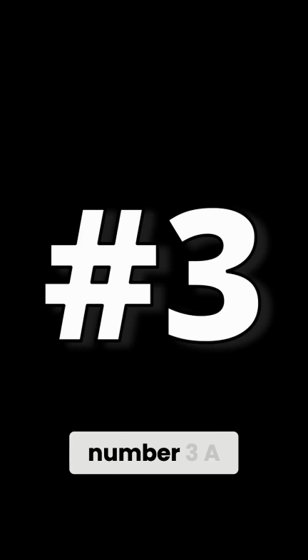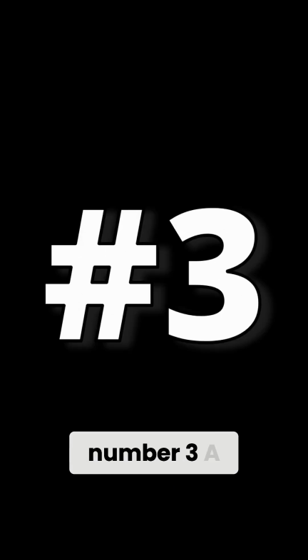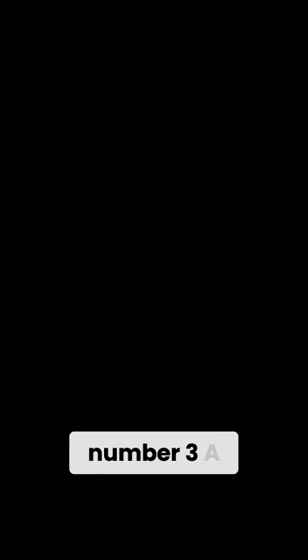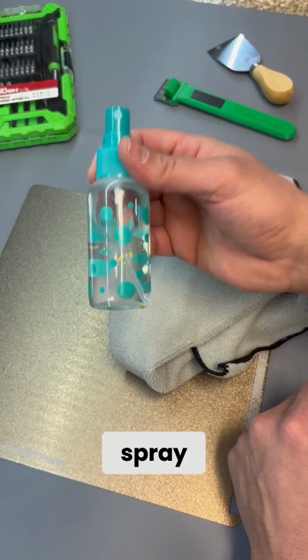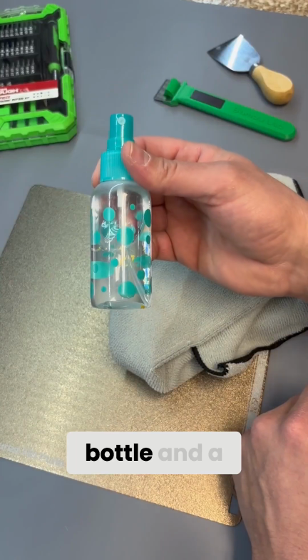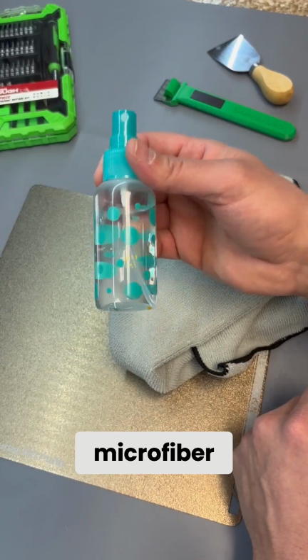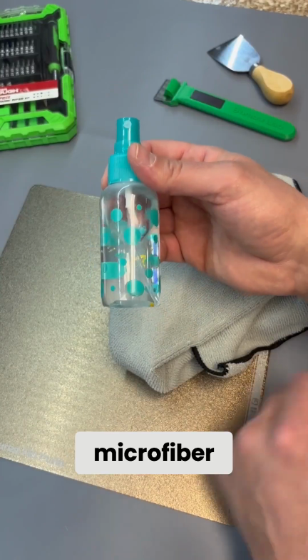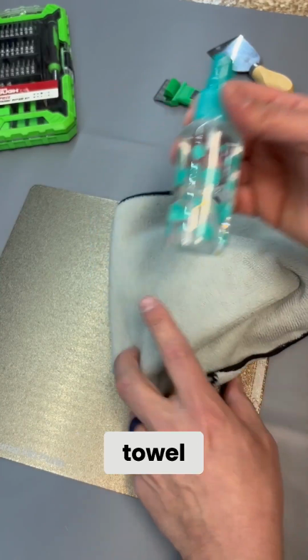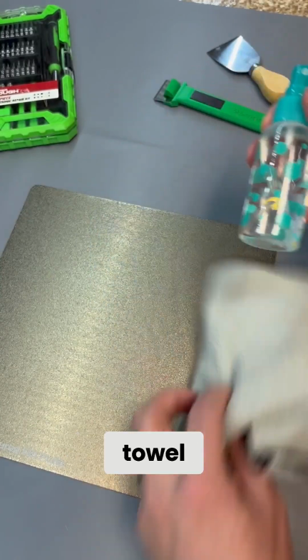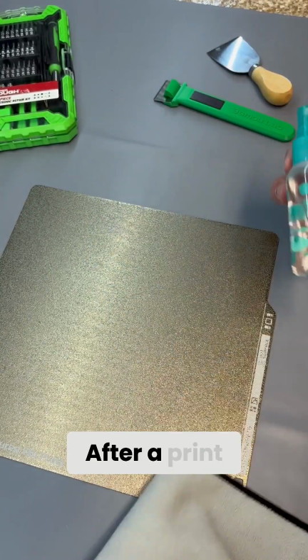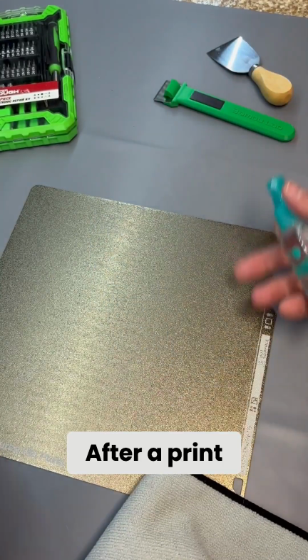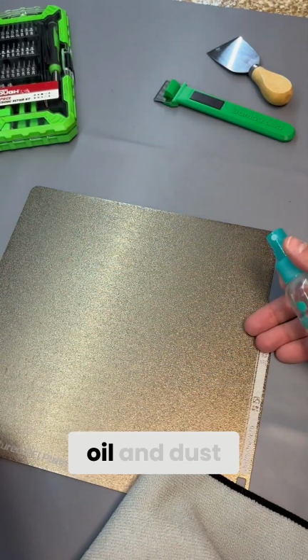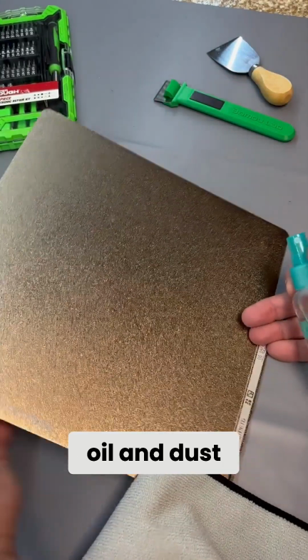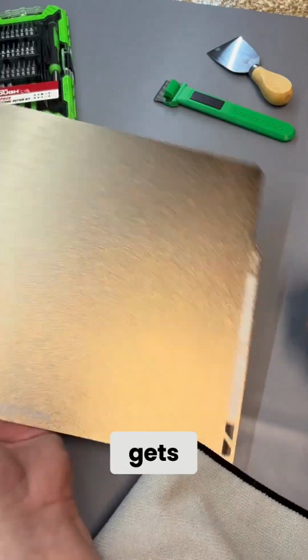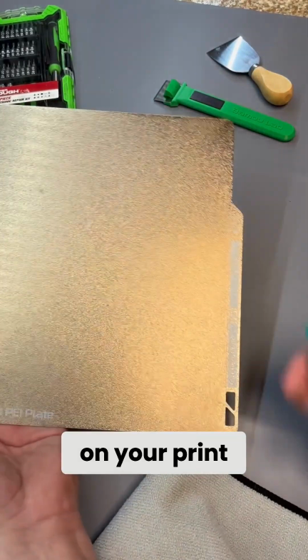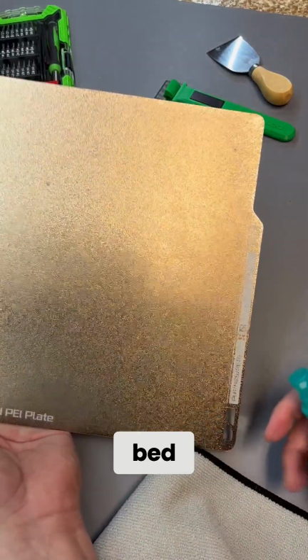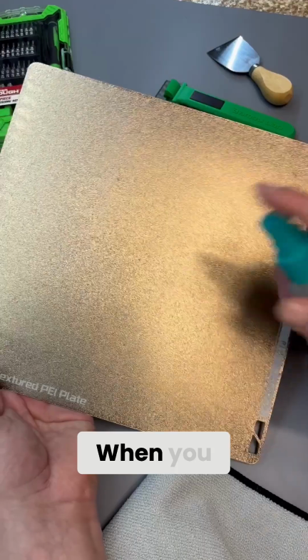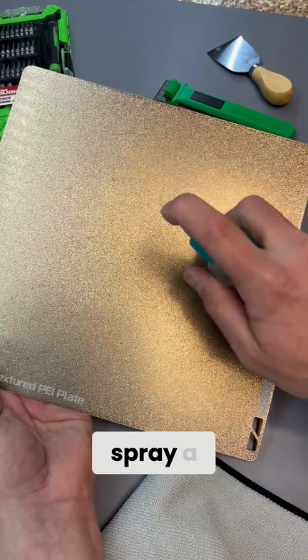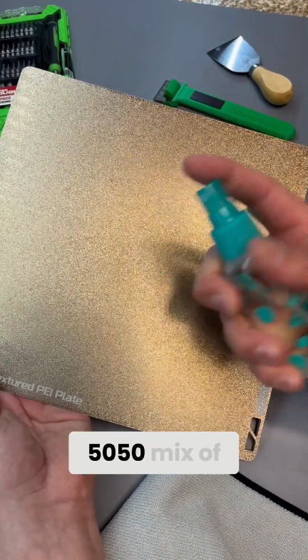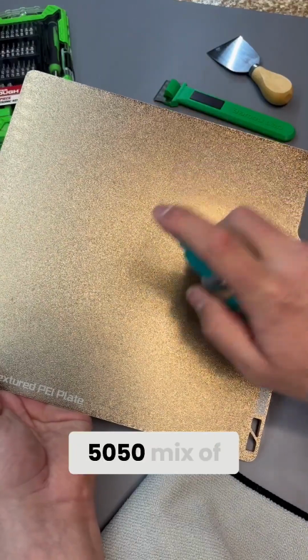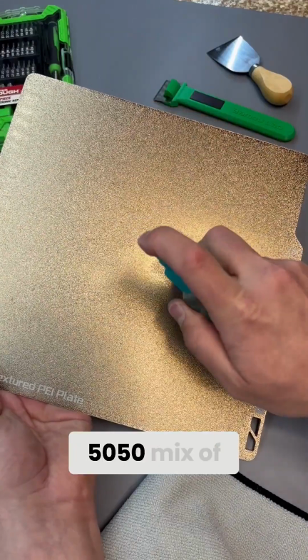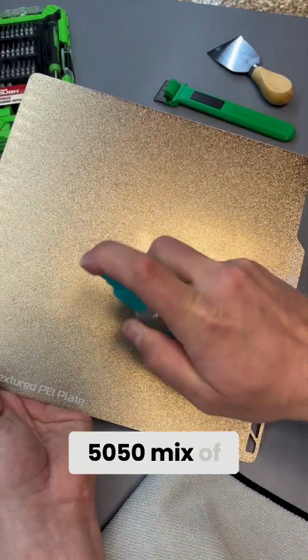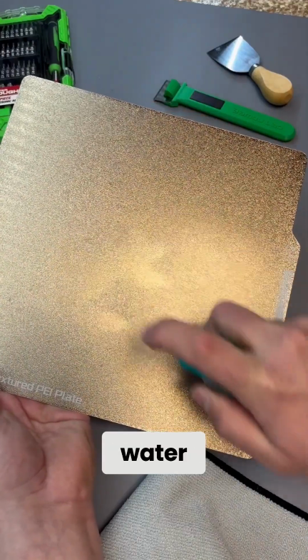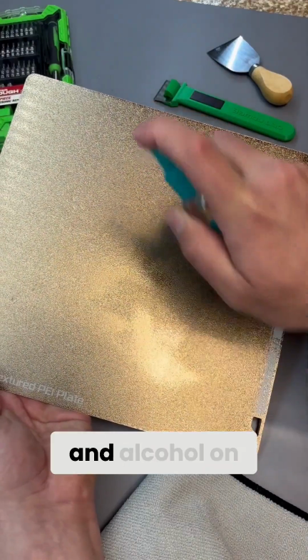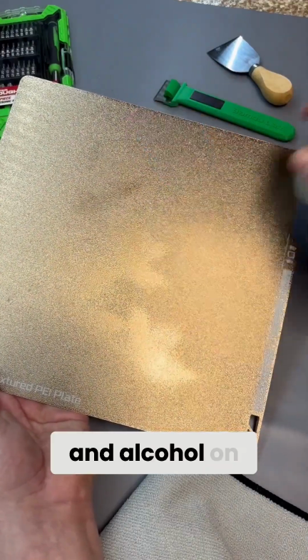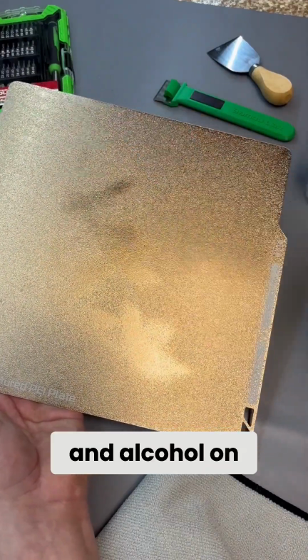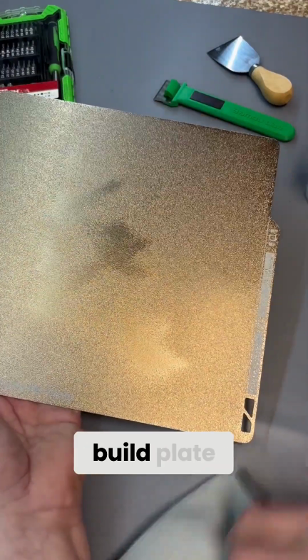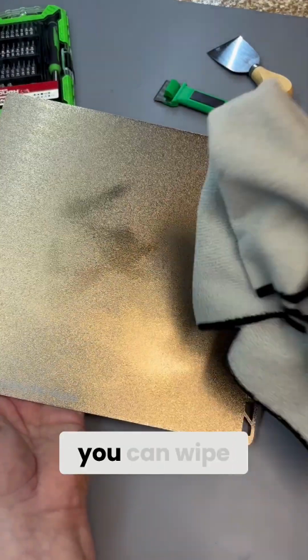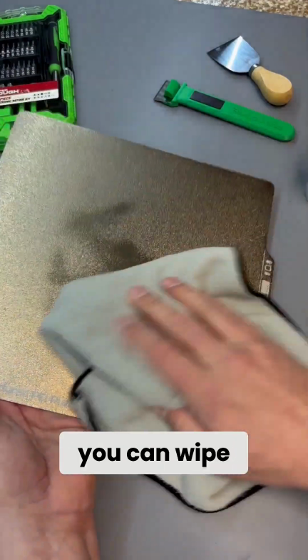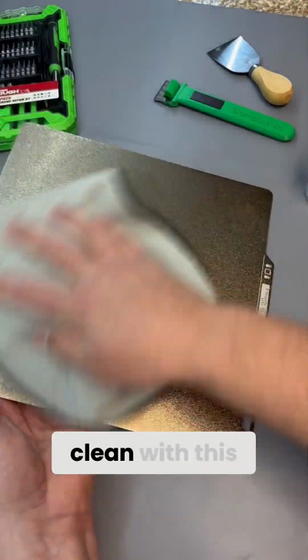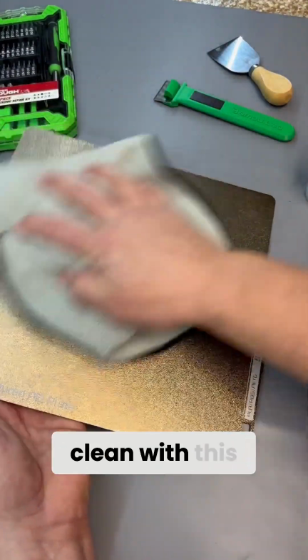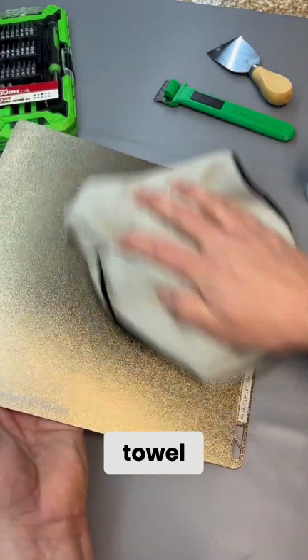Number three: a spray bottle and a microfiber towel. After a print, oil and dust gets on your print bed. When you spray a 50-50 mix of water and alcohol on the build plate, you can wipe it clean with this towel.